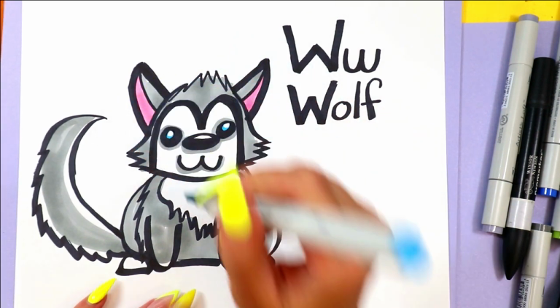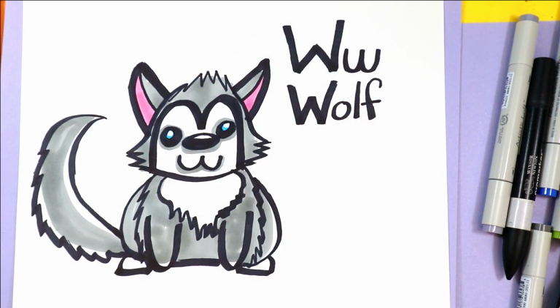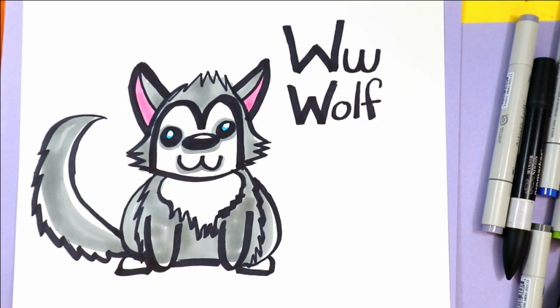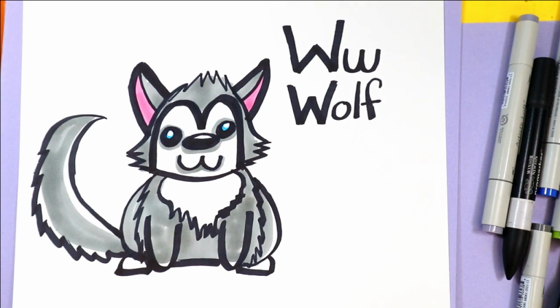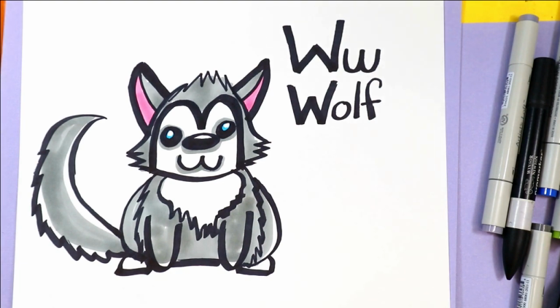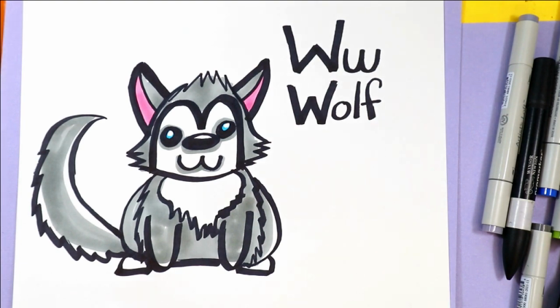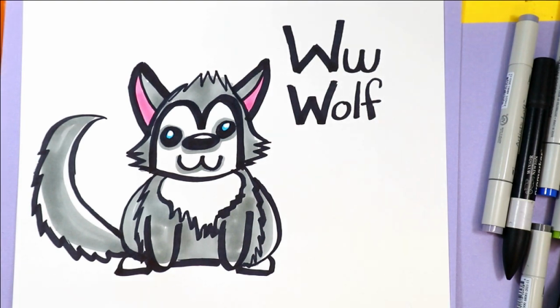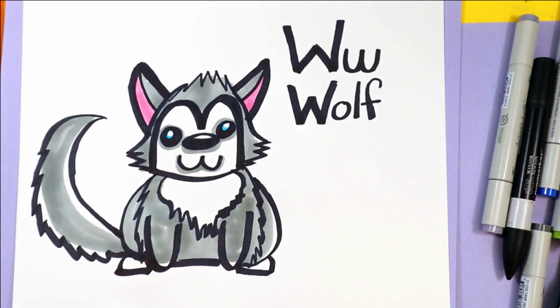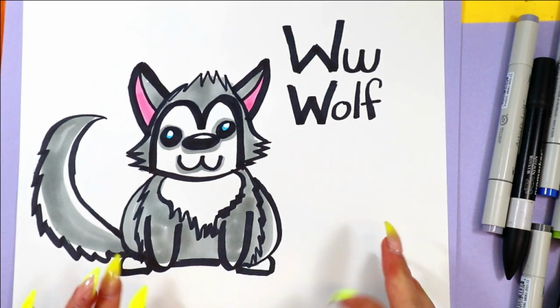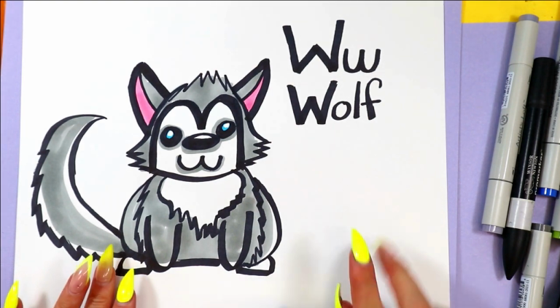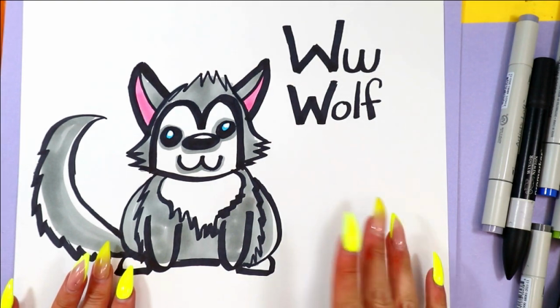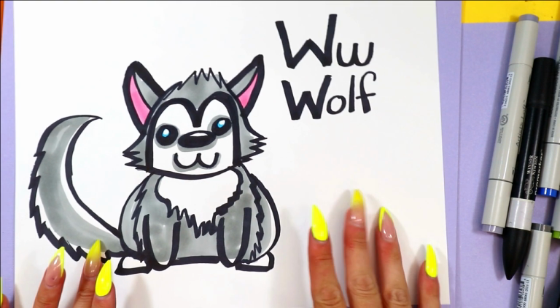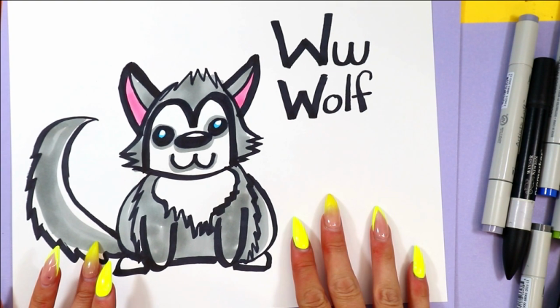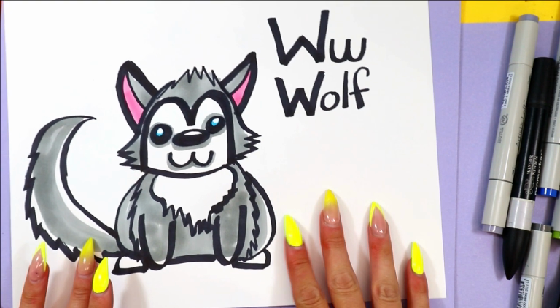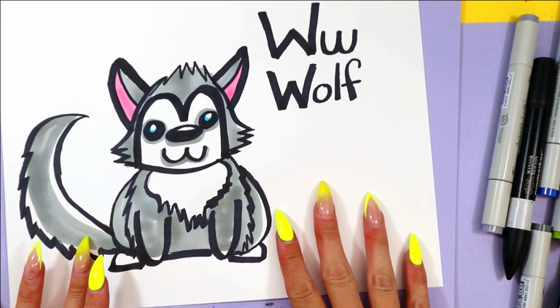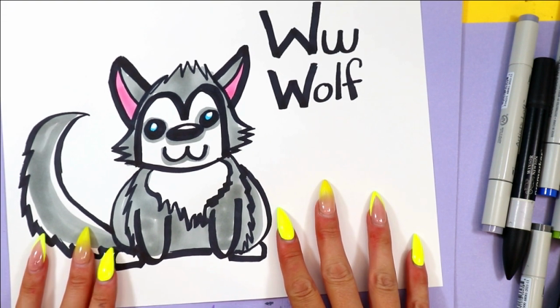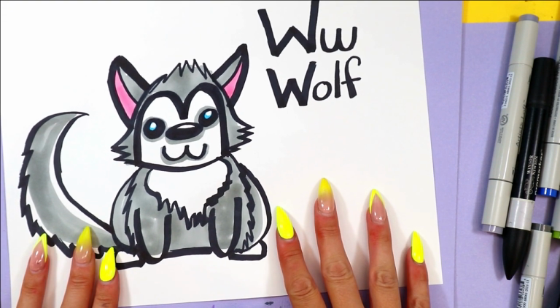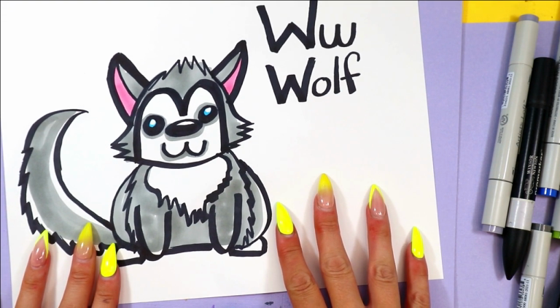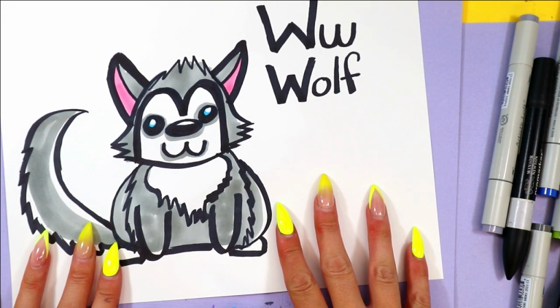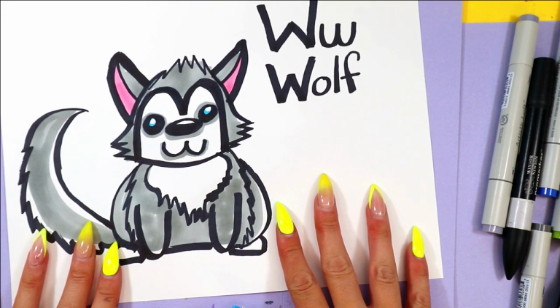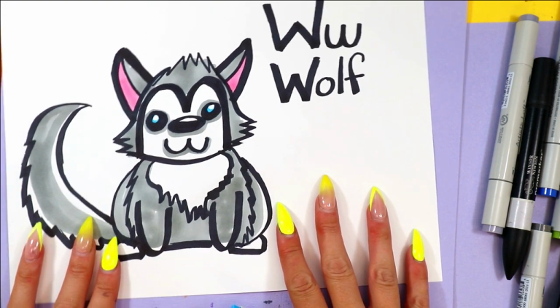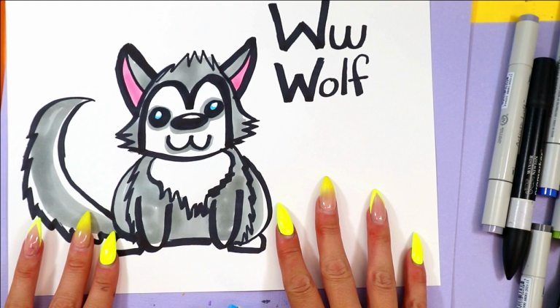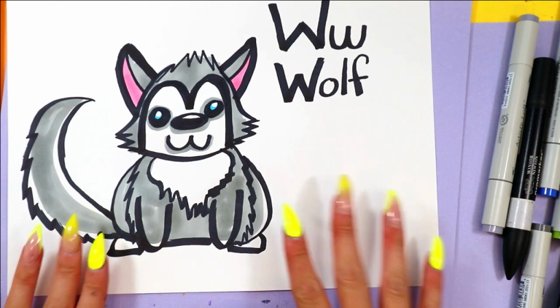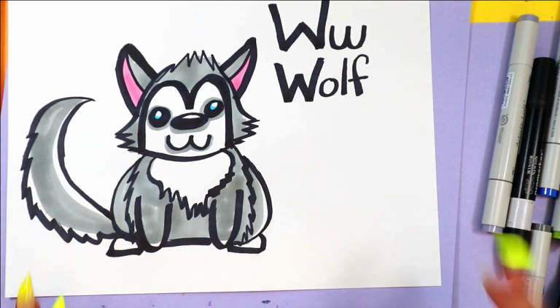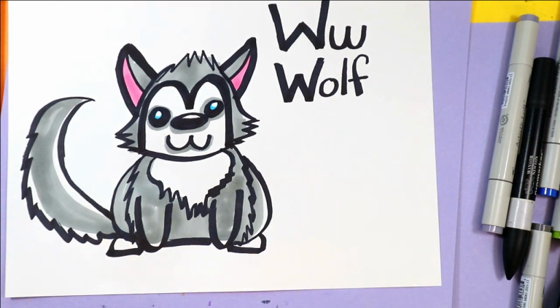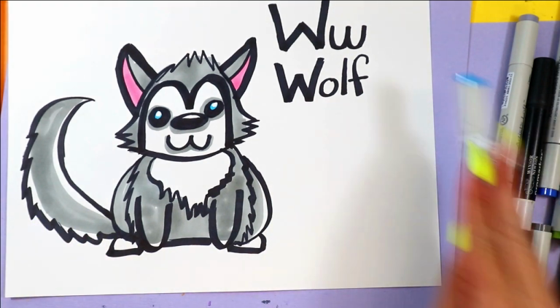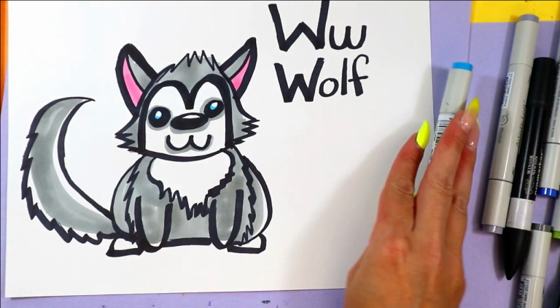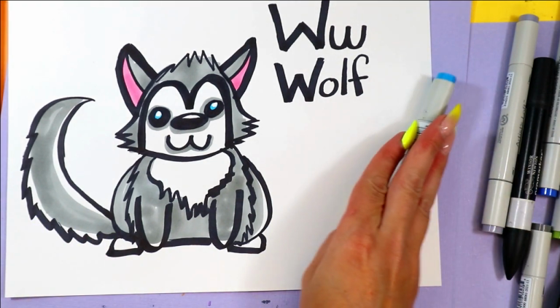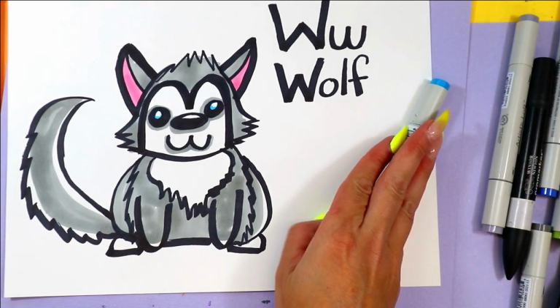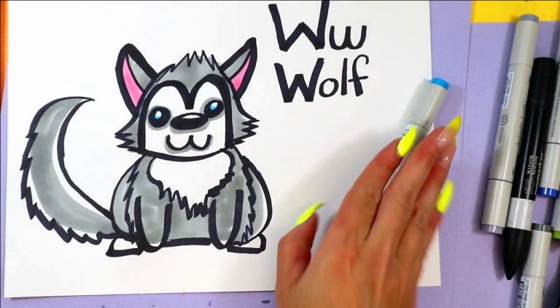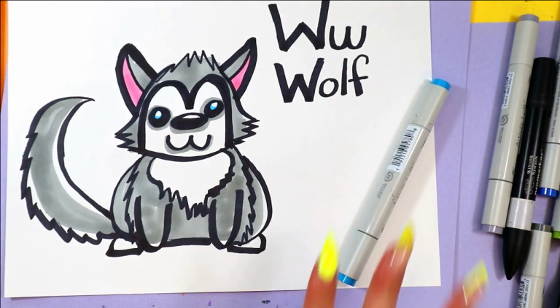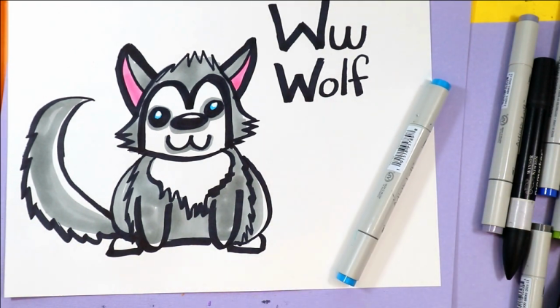And once you're done coloring in your wolf, your wolf is done!